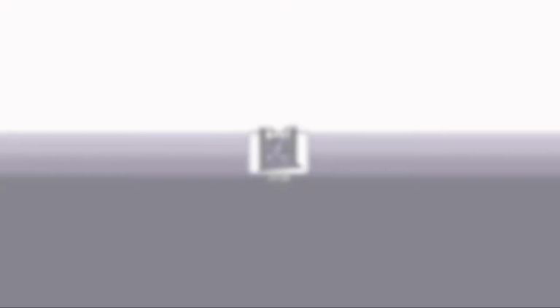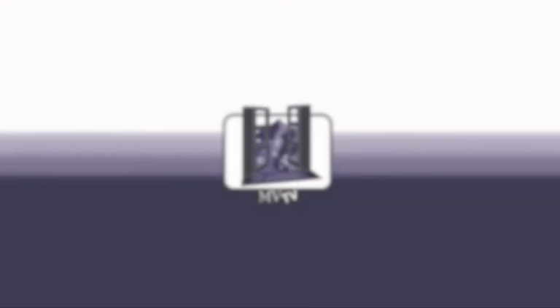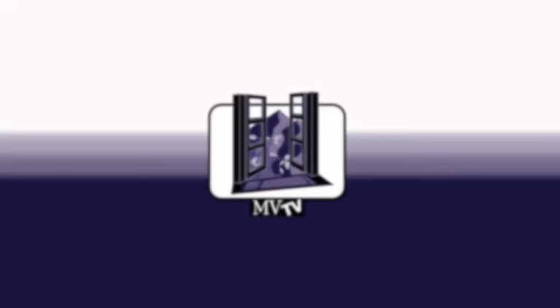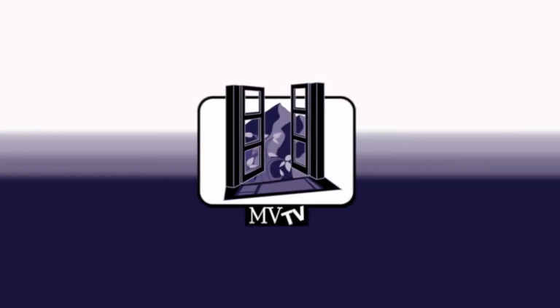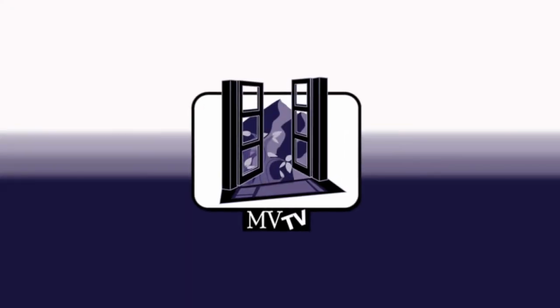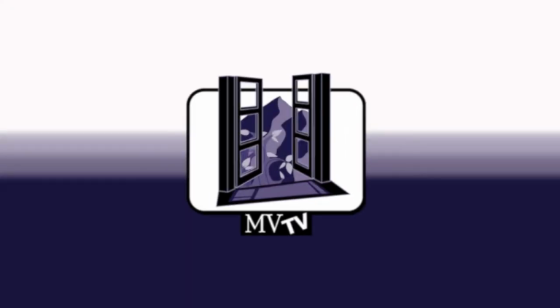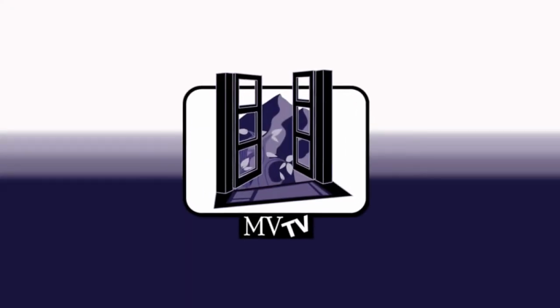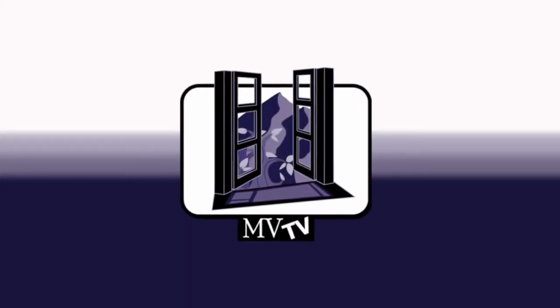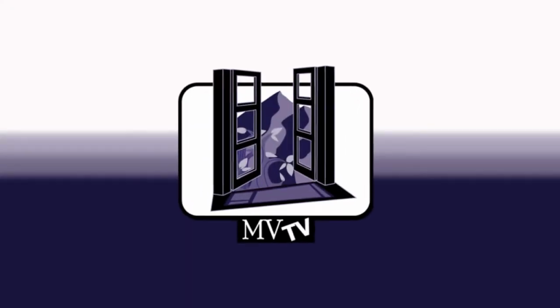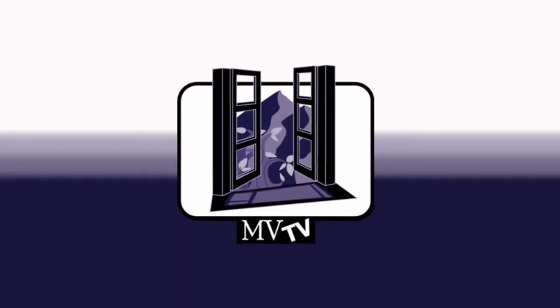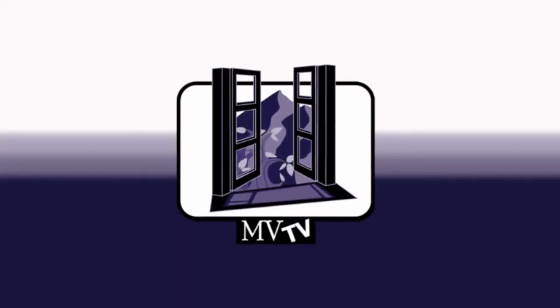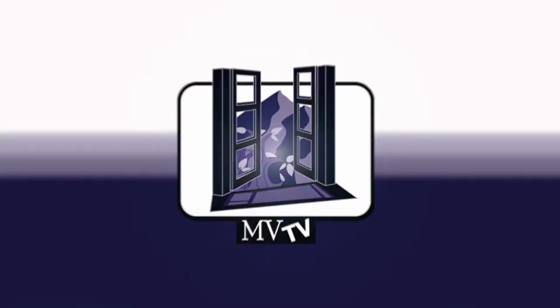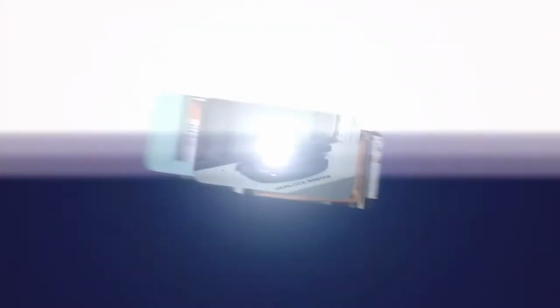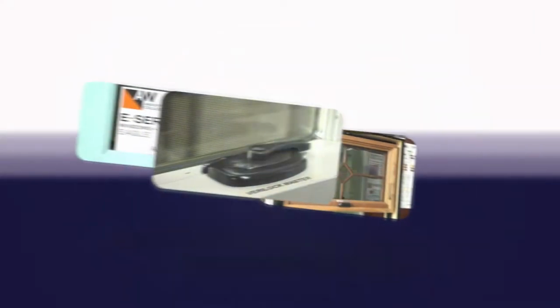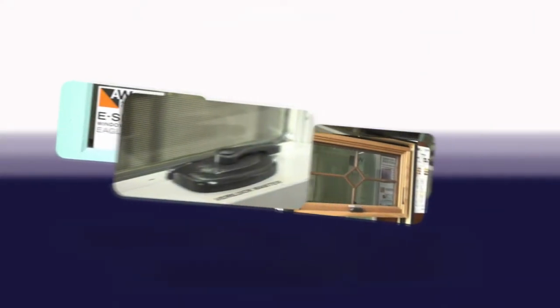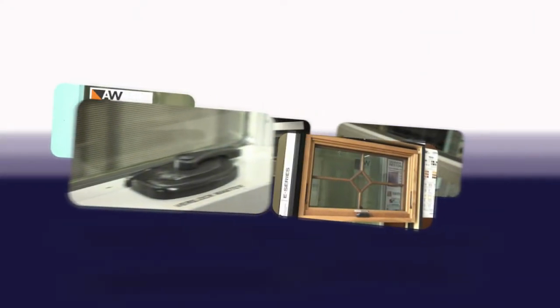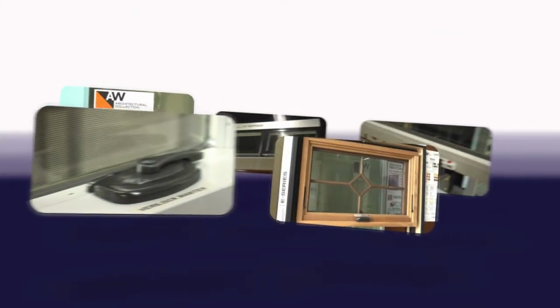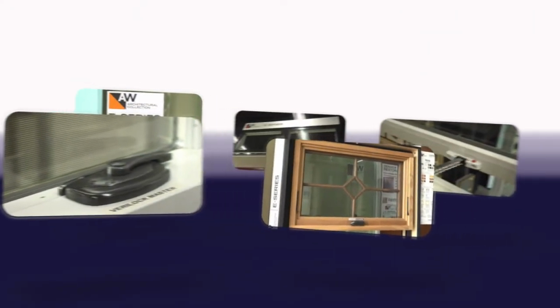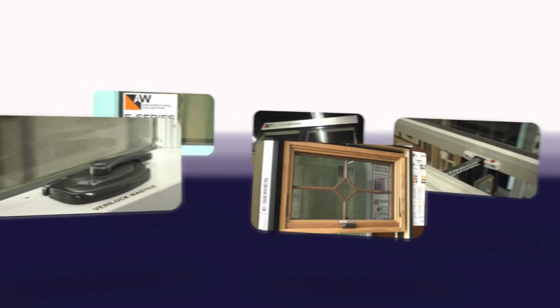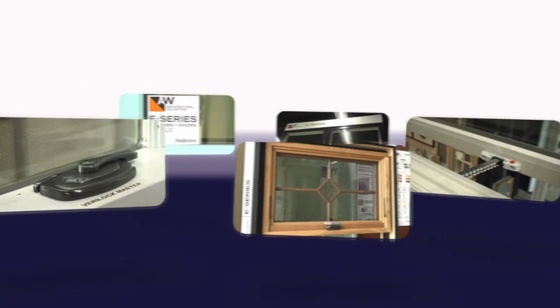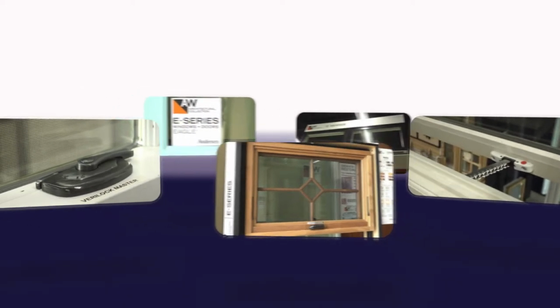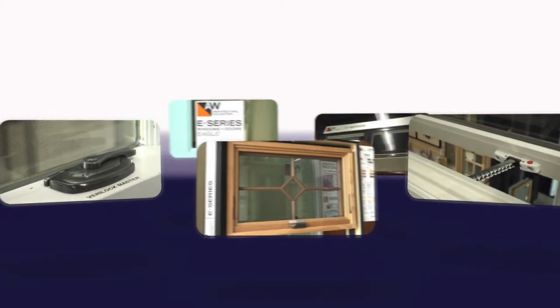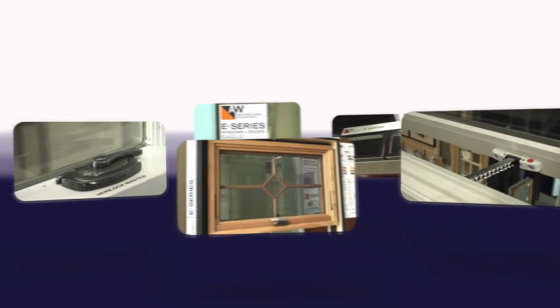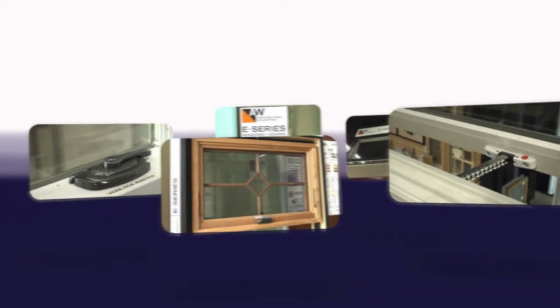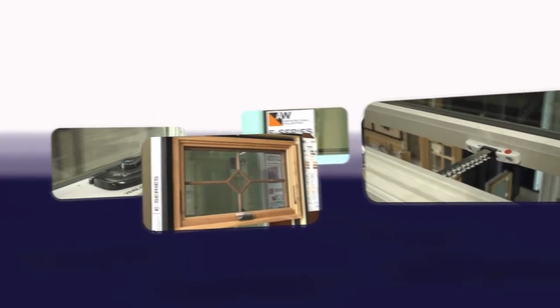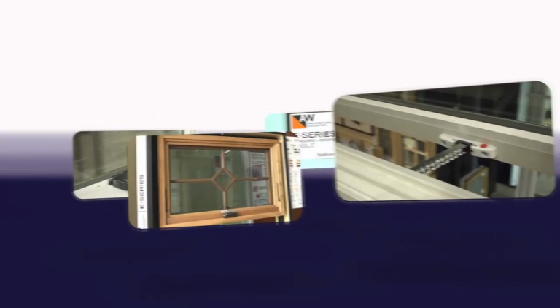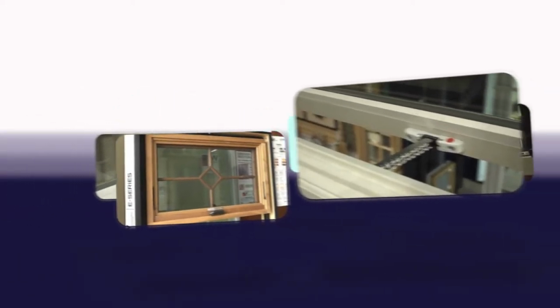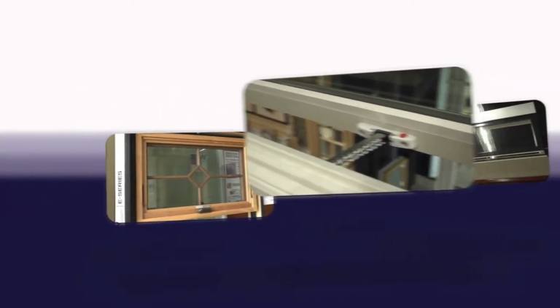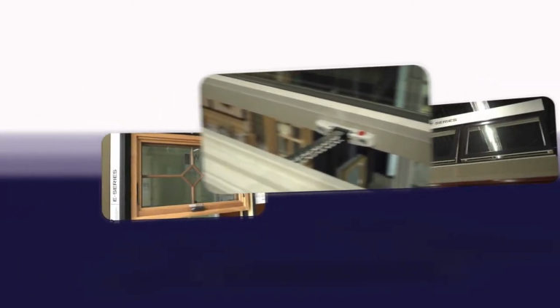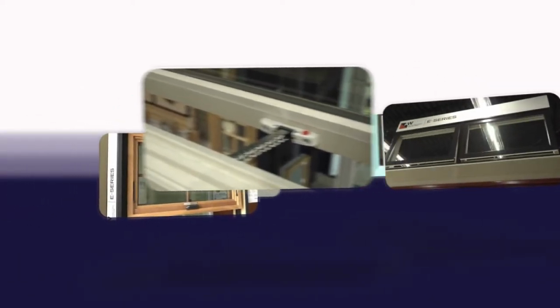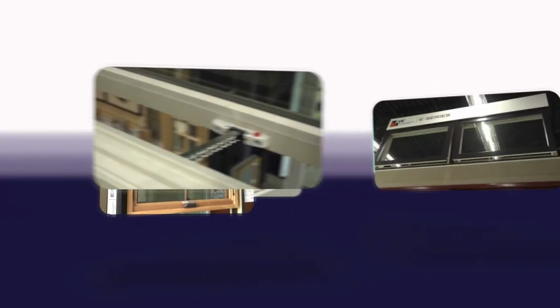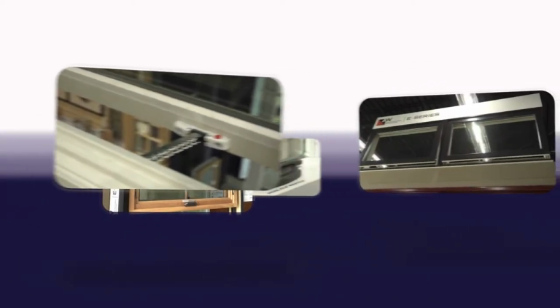Welcome to Mountain View Television, MVTV. Today we're going to be showcasing the best products to use on your construction project.